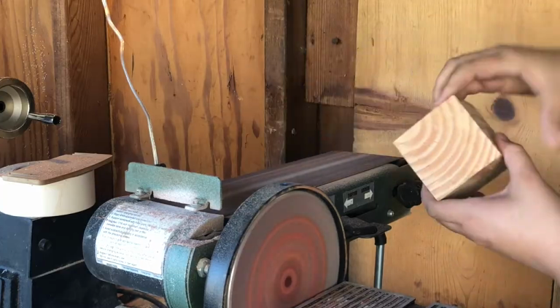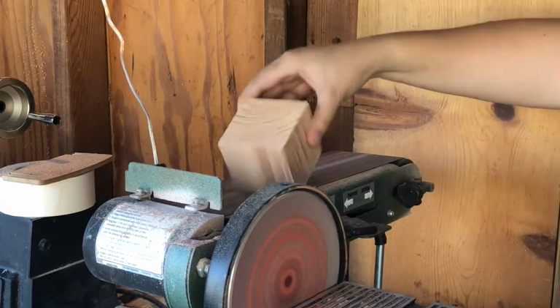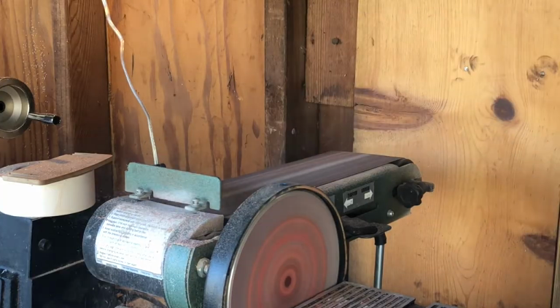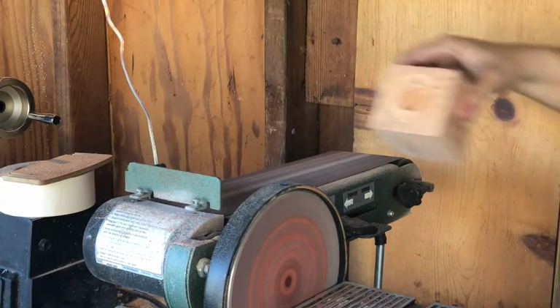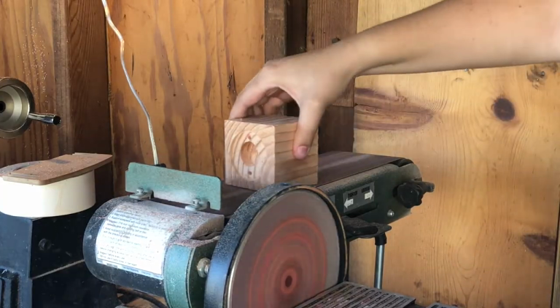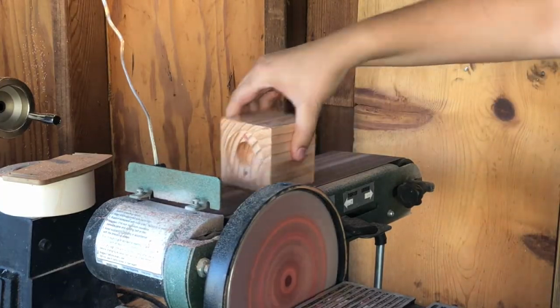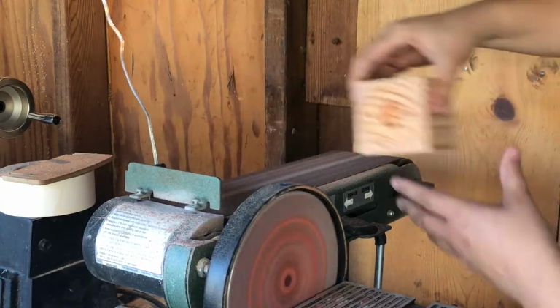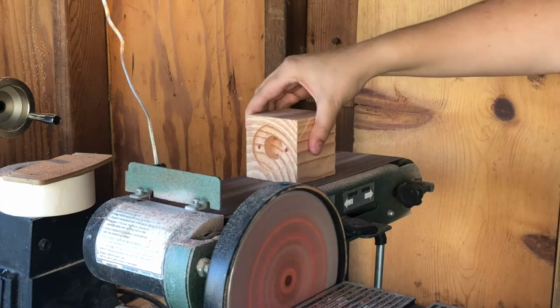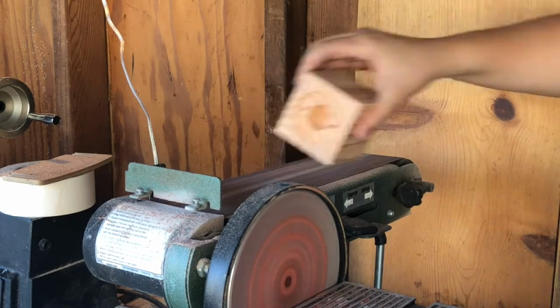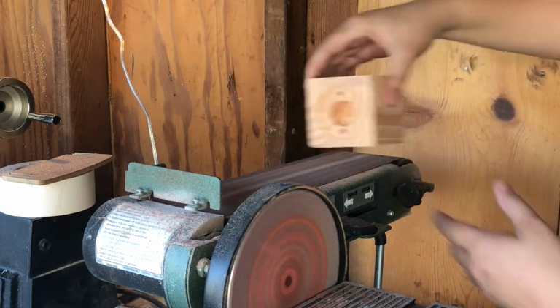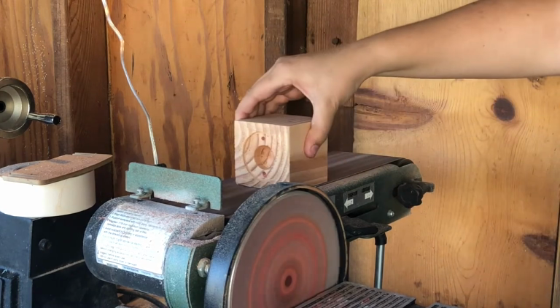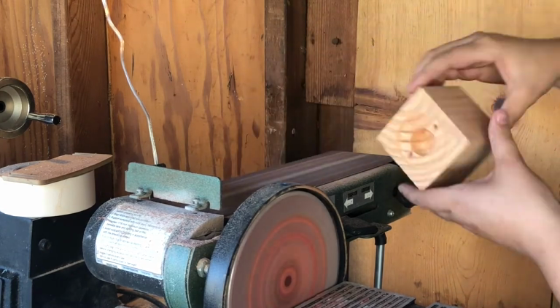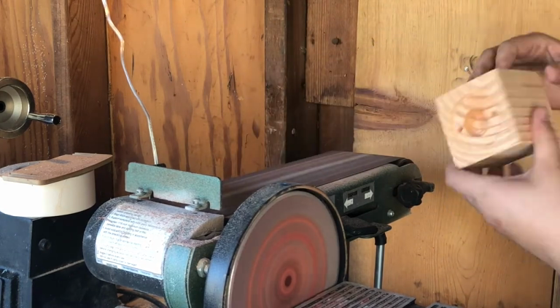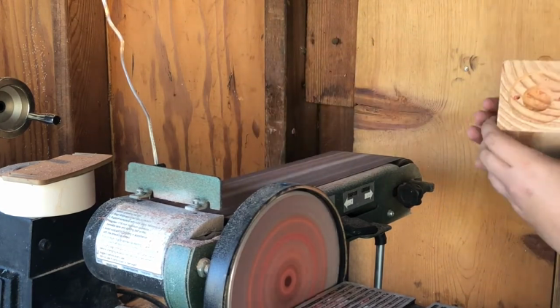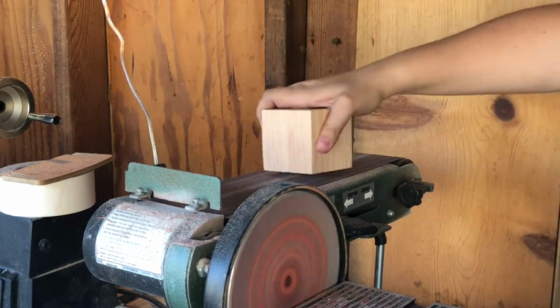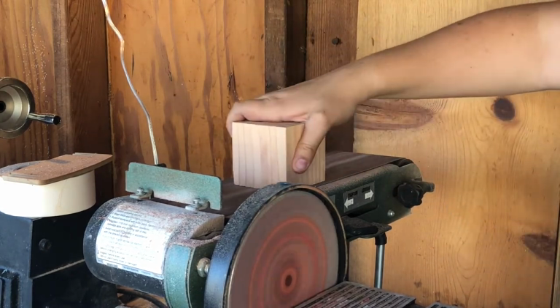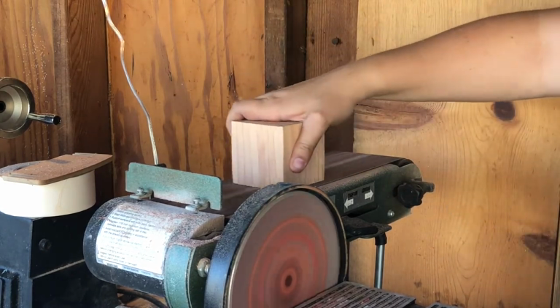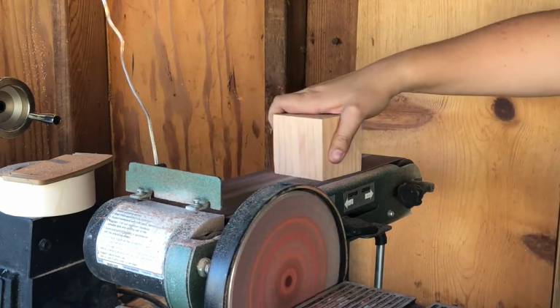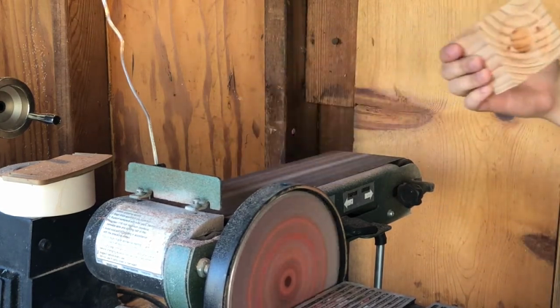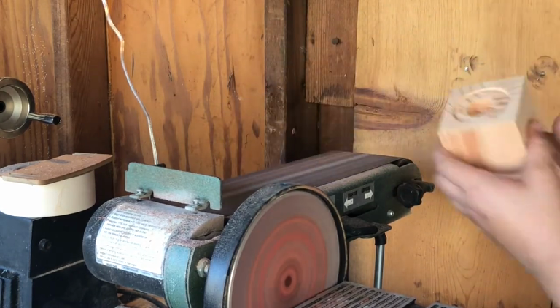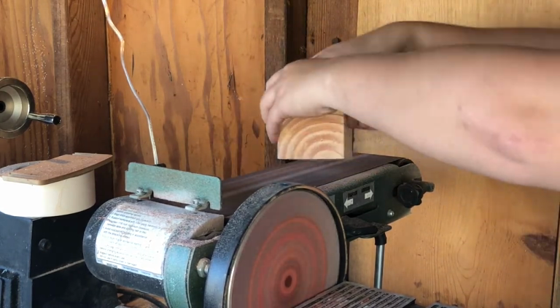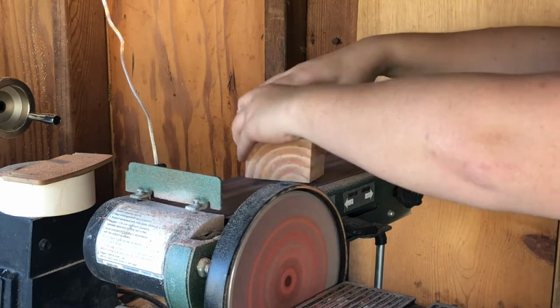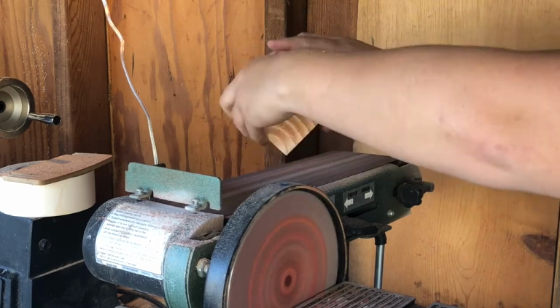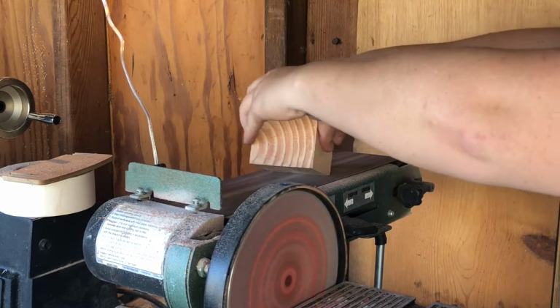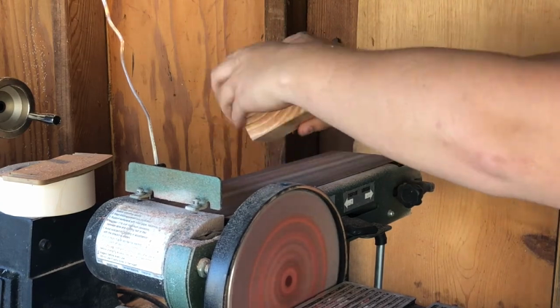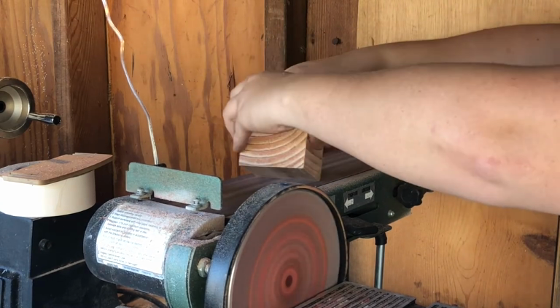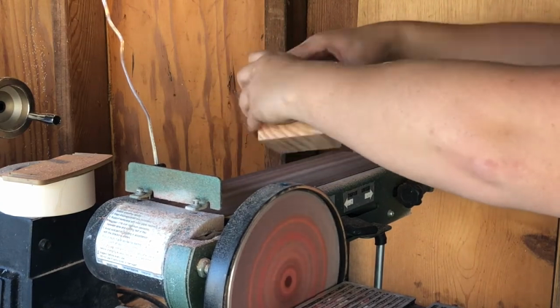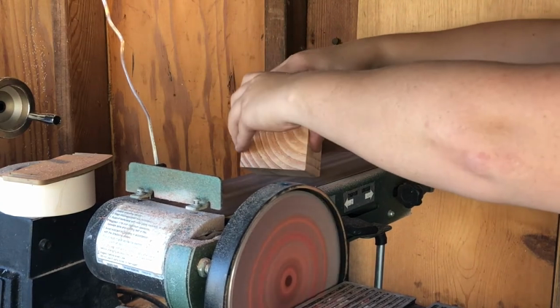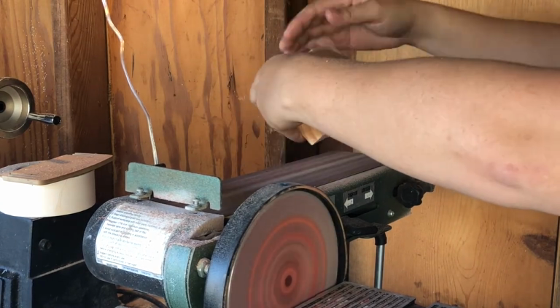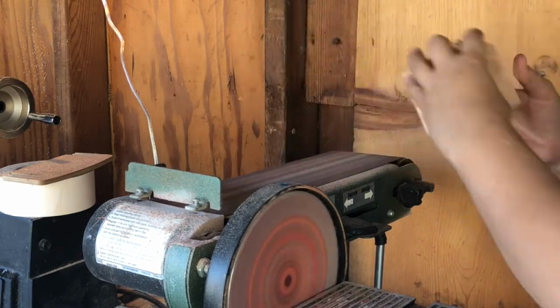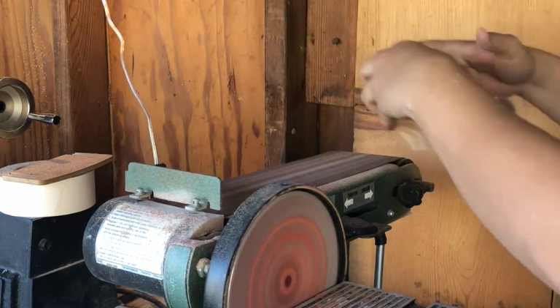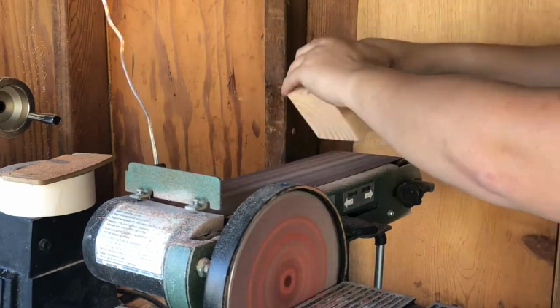I used a belt sander to get this geometric shape of this block, and really it's just trial and error. I constantly moved it around and tried to flatten out a spot to give it some kind of angle, just to make it look not too uniform.